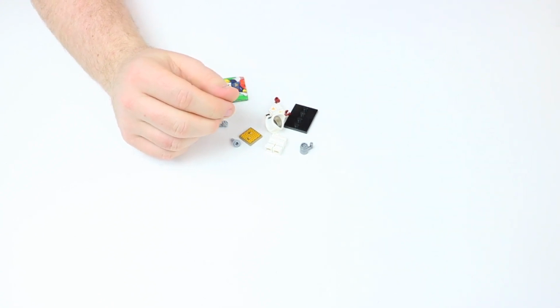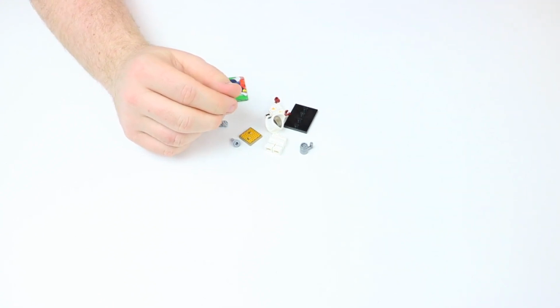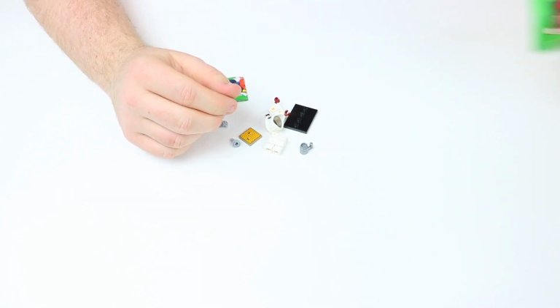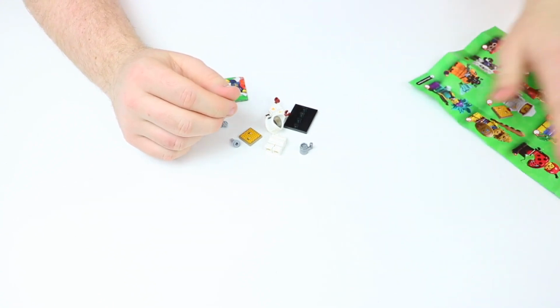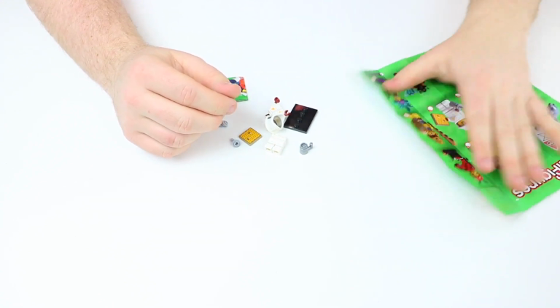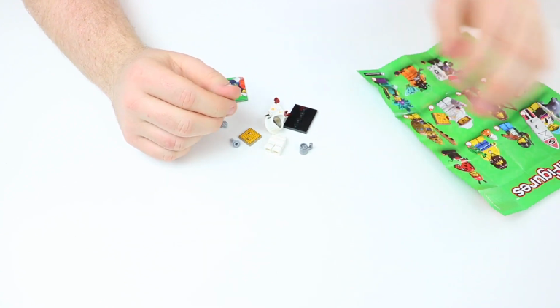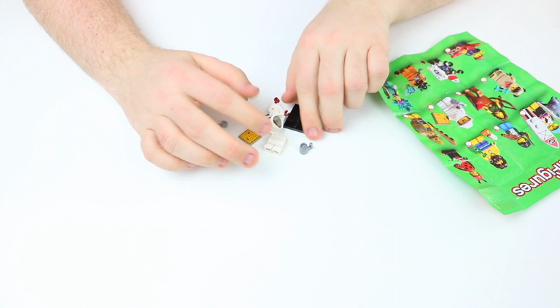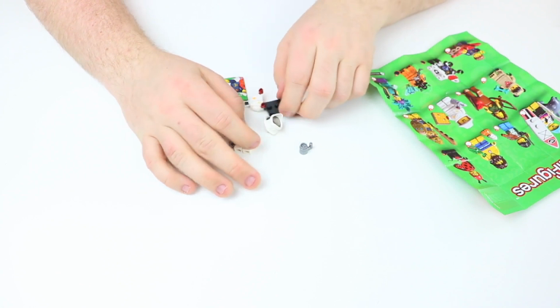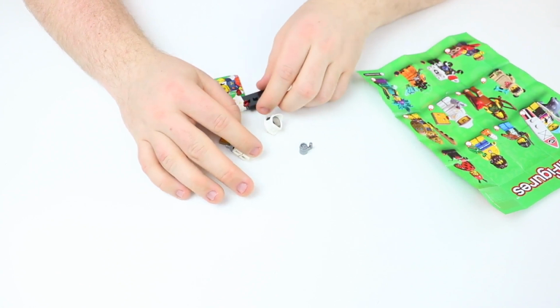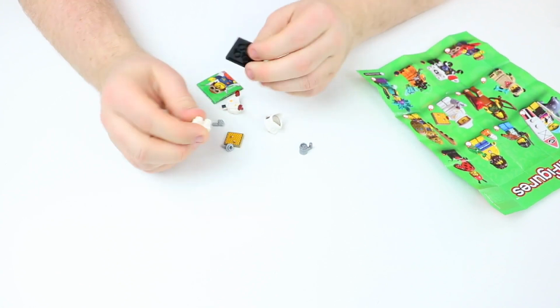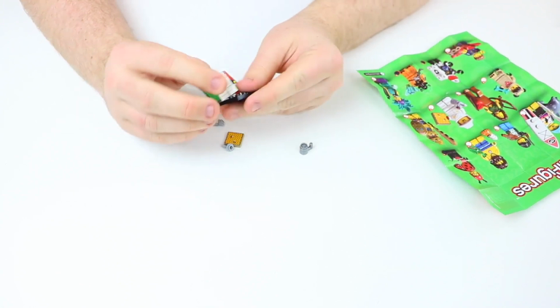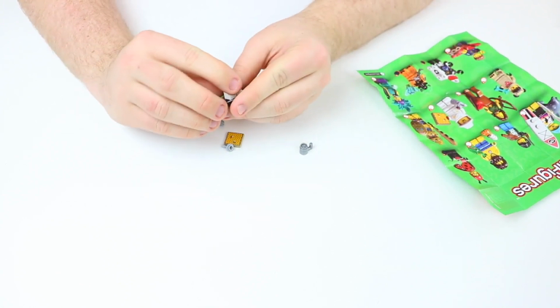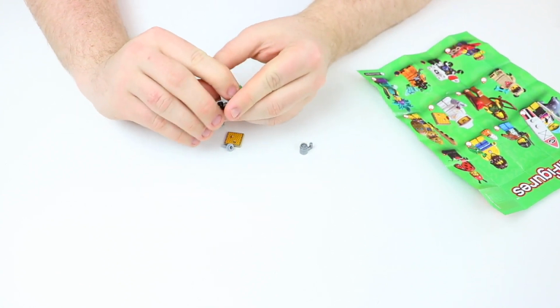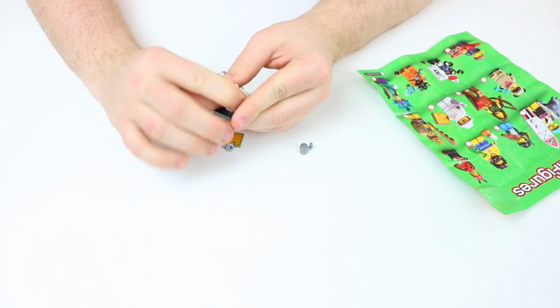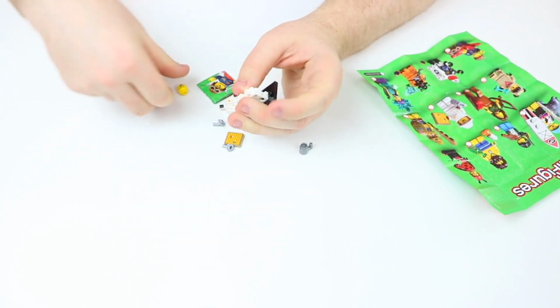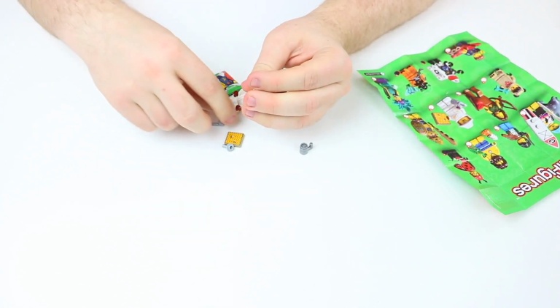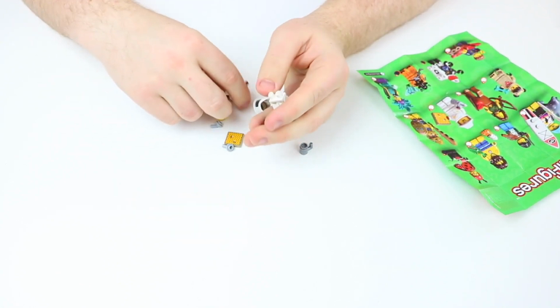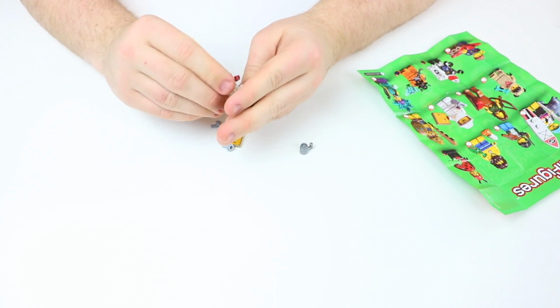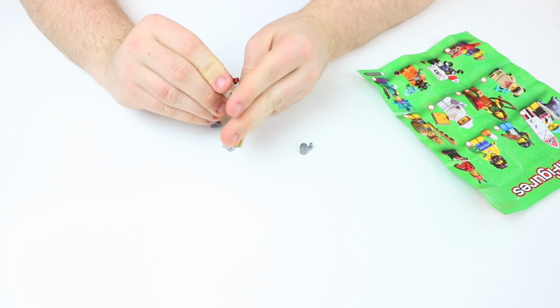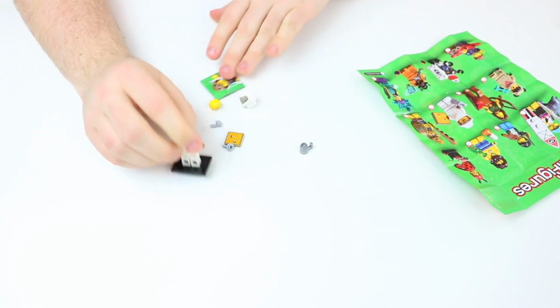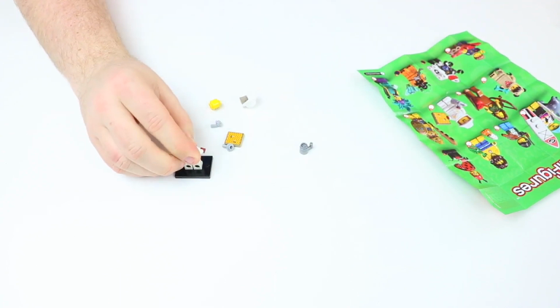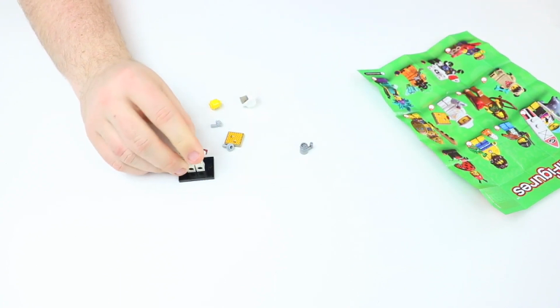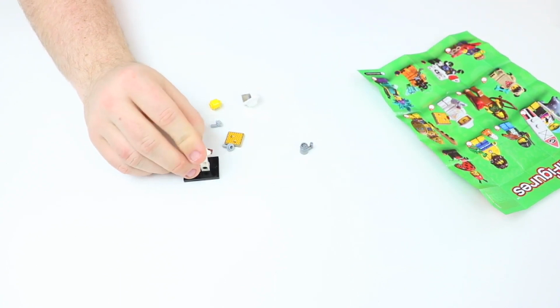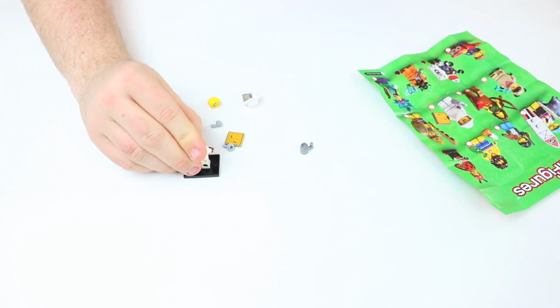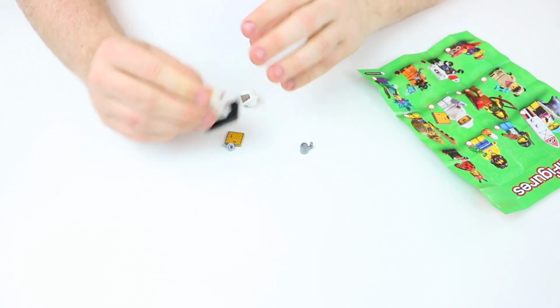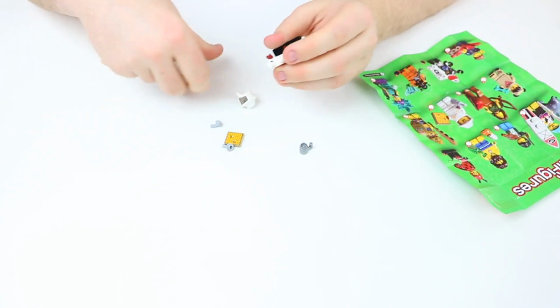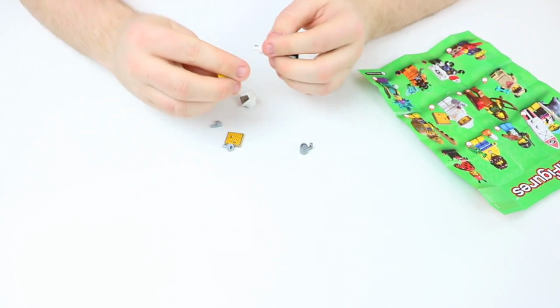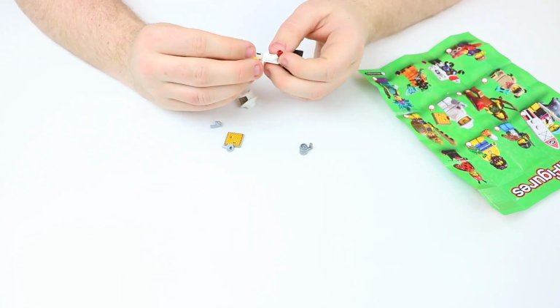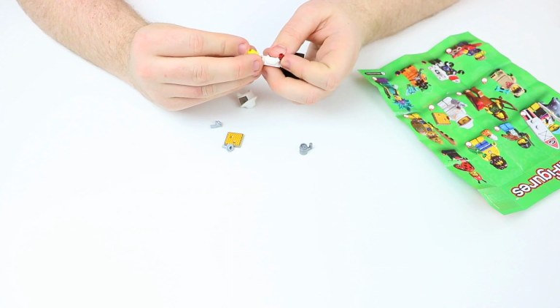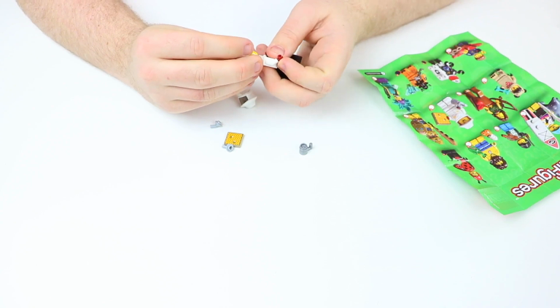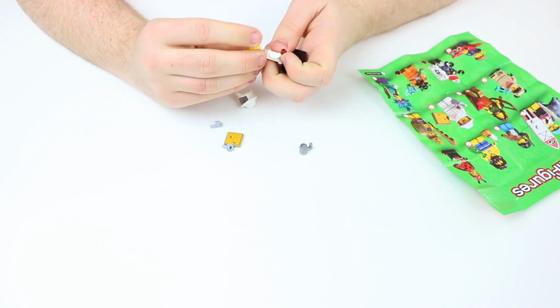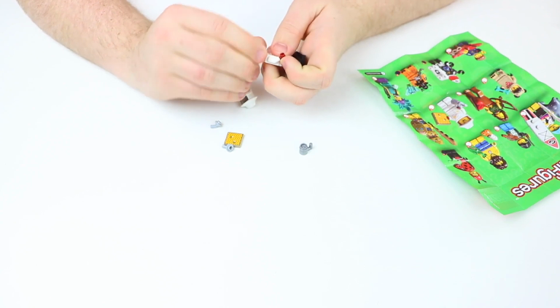Let me set the packaging off to the side and bring back over my list. This one is the Beekeeper, and I honestly mean it when I say I think this one is definitely one of the best ones in this series. Let's take a look. I'm going to build this up really quick and then I'll show you.